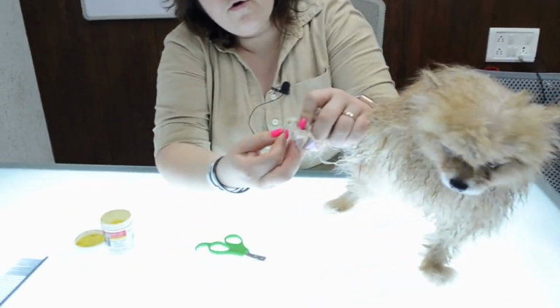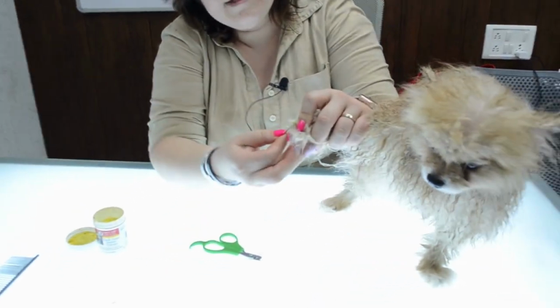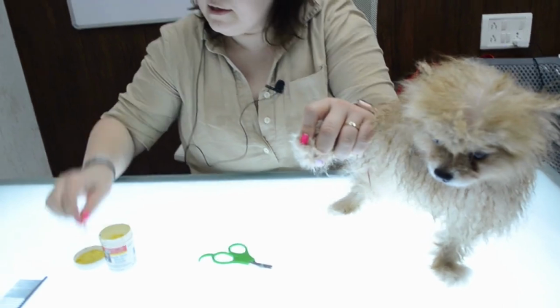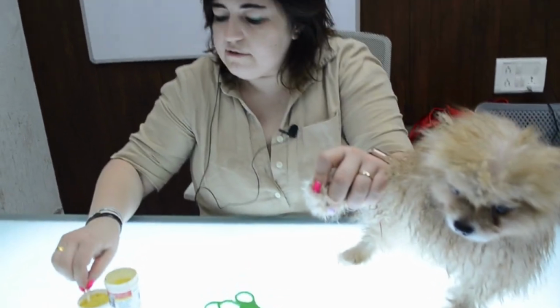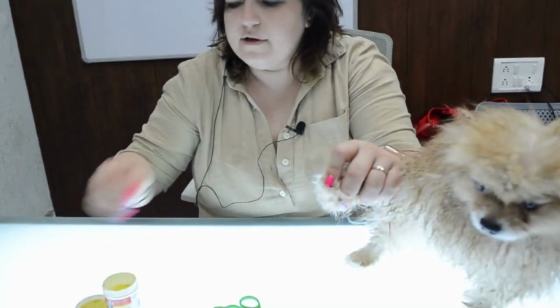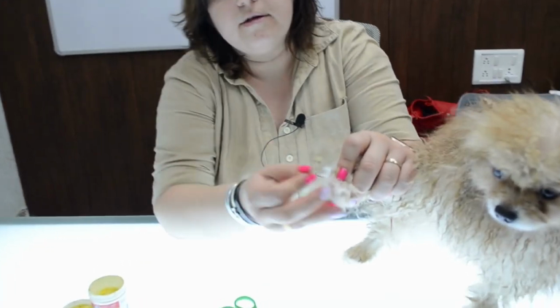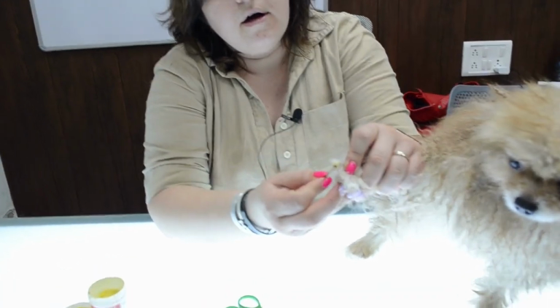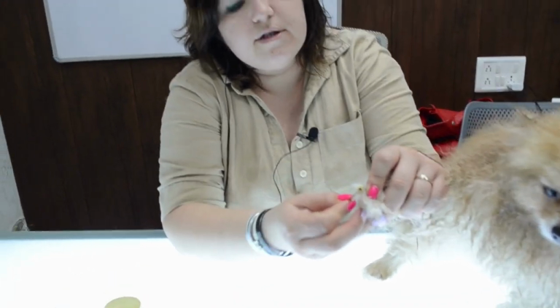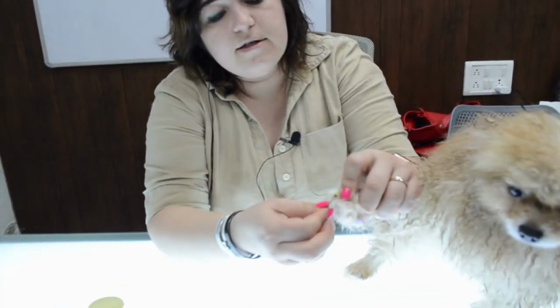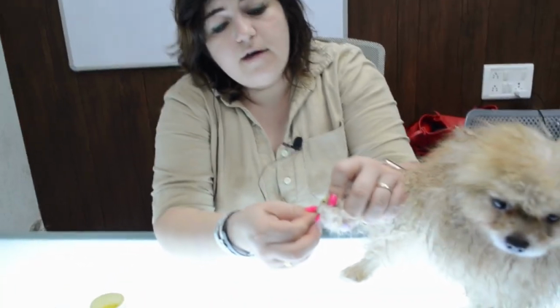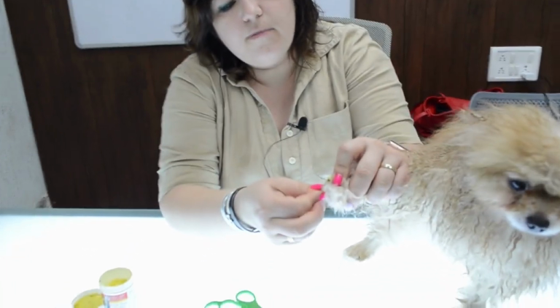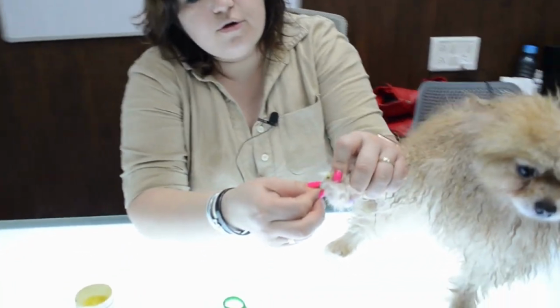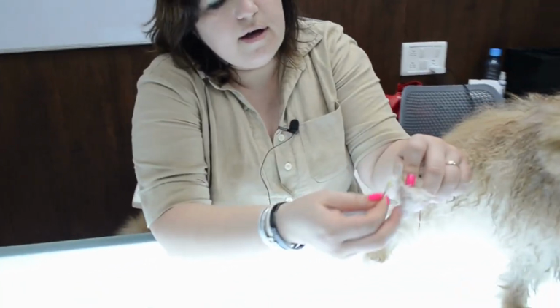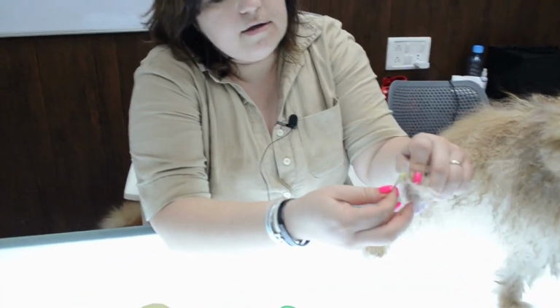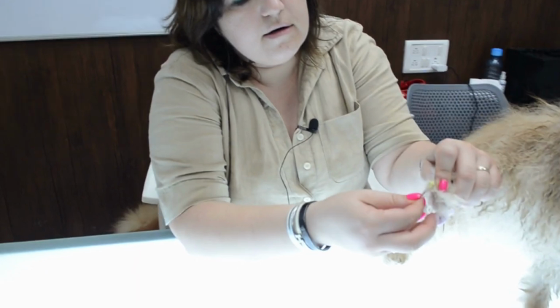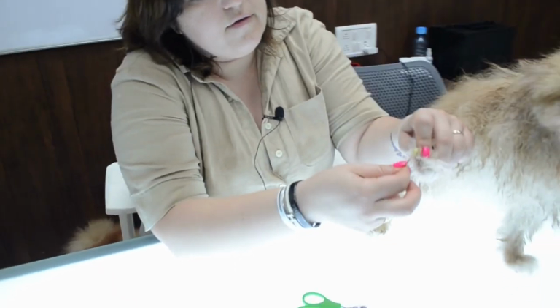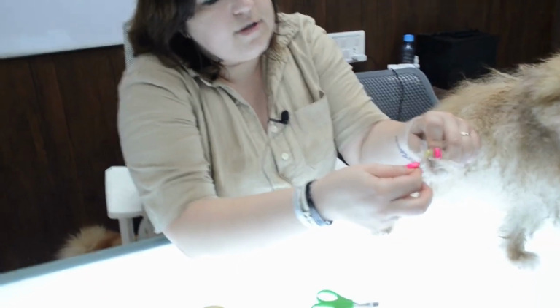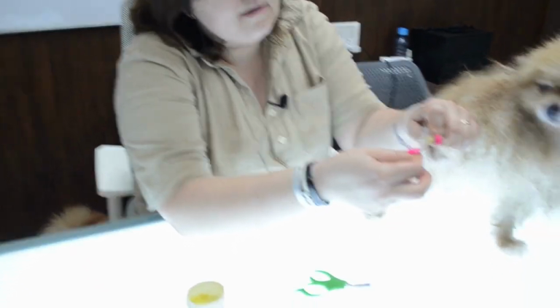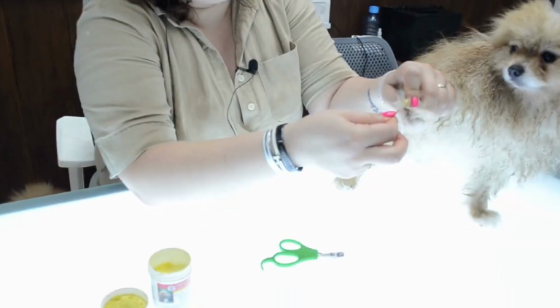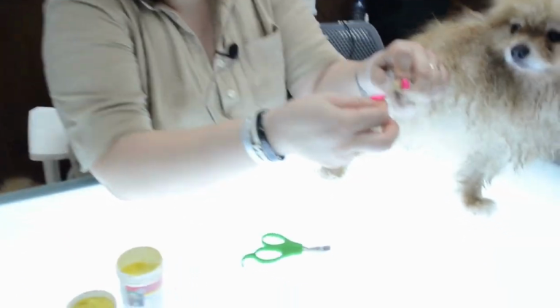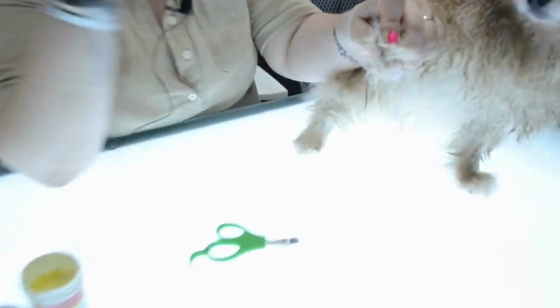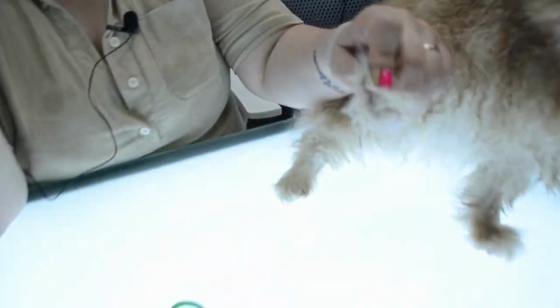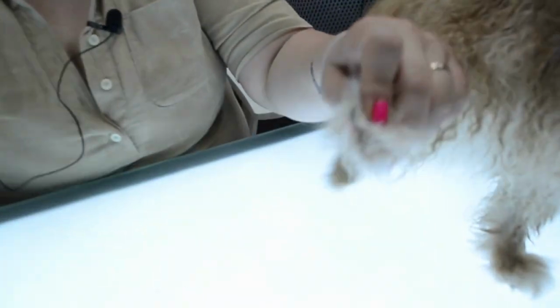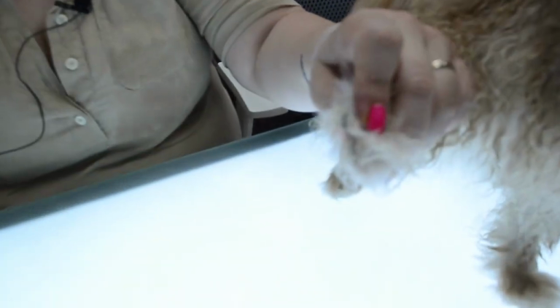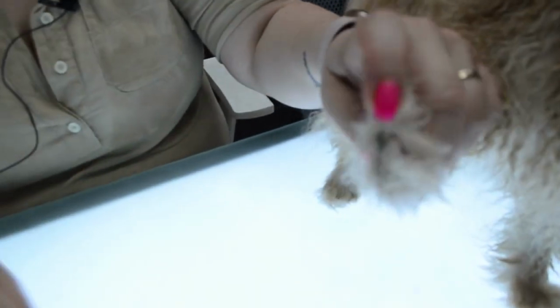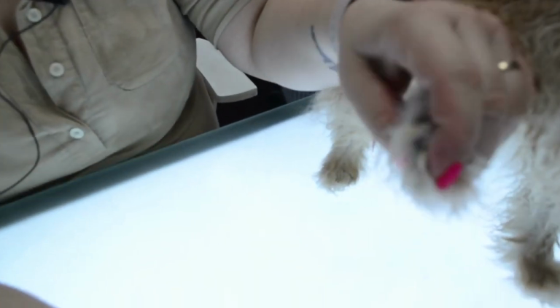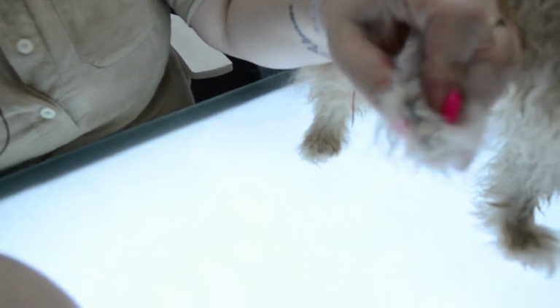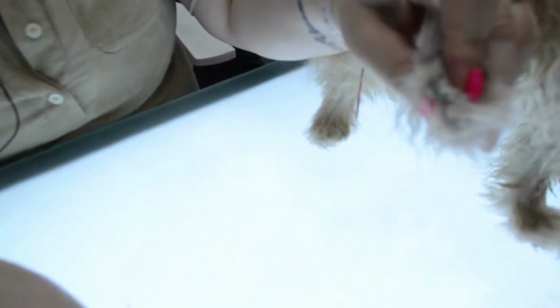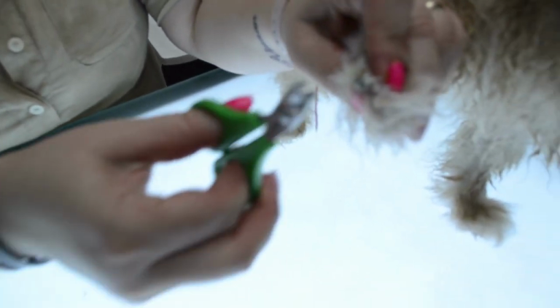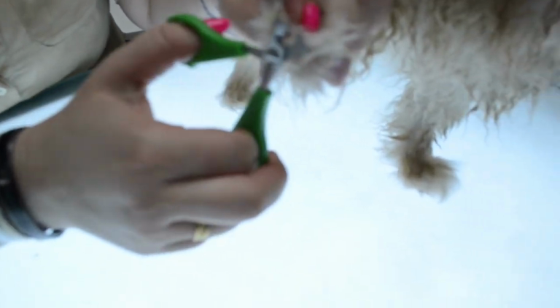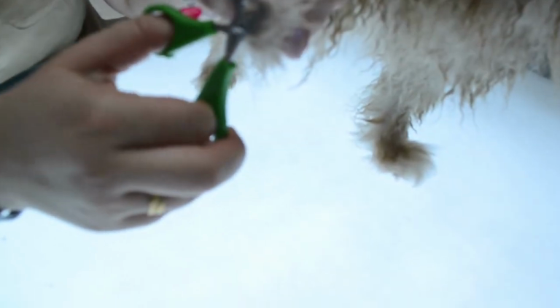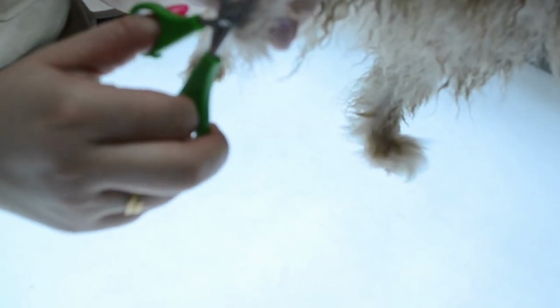One more thing — we always cut nails after a bath. What is the reason? Nails become more soft and it gives more or less pain to the dog when we are cutting, especially short, like we are doing now.